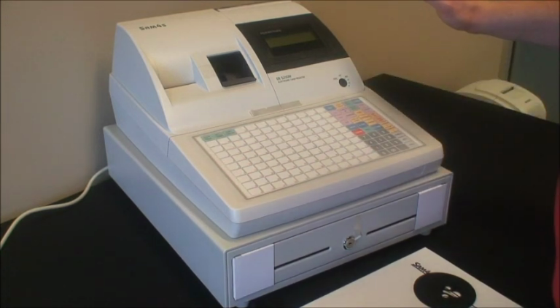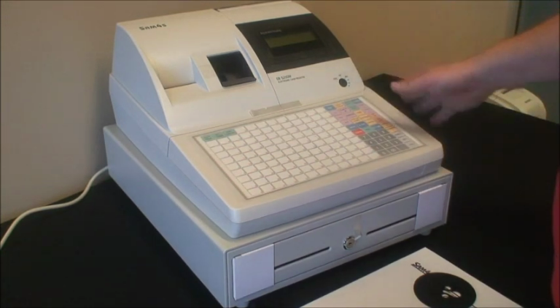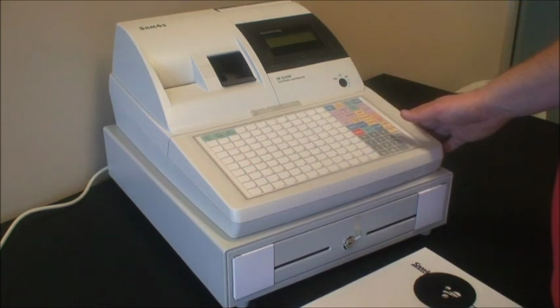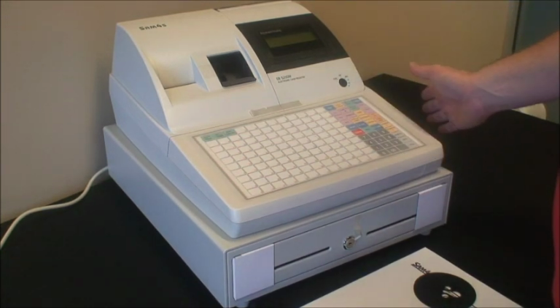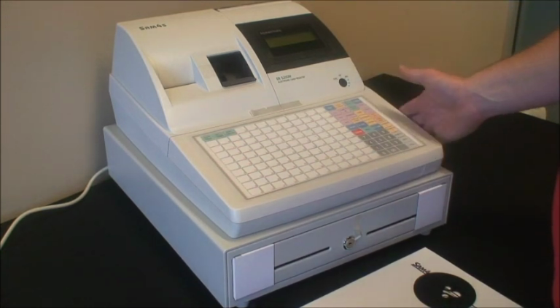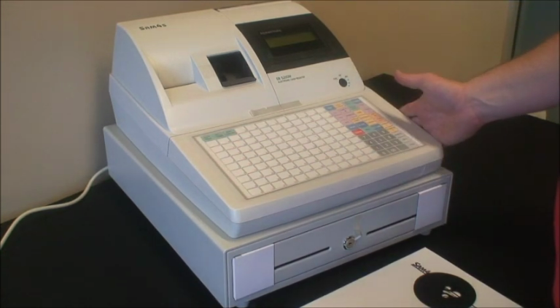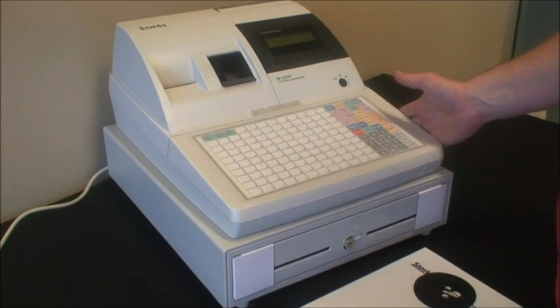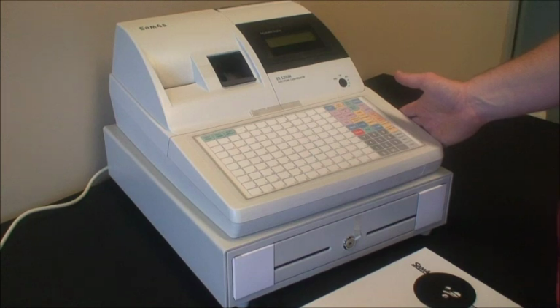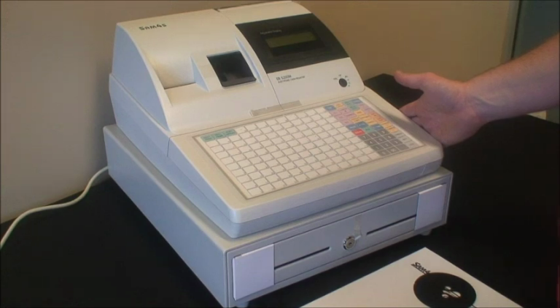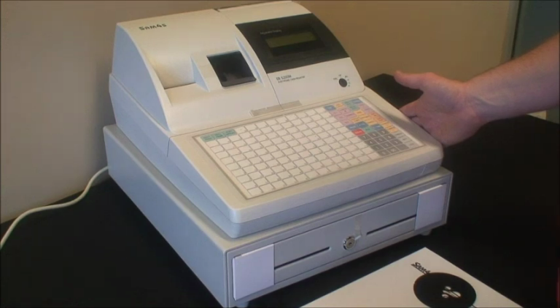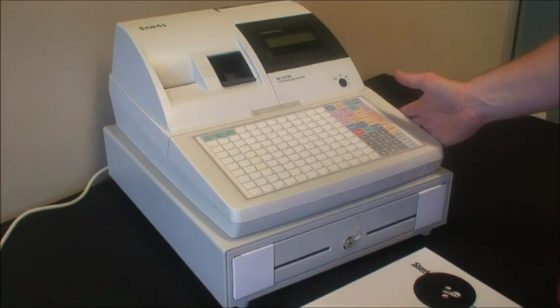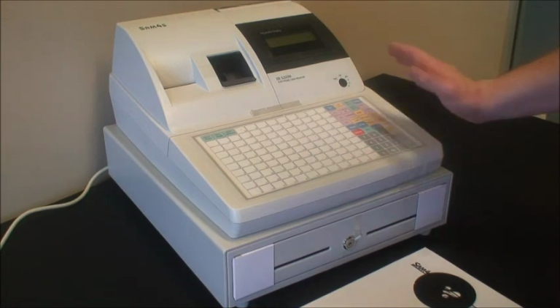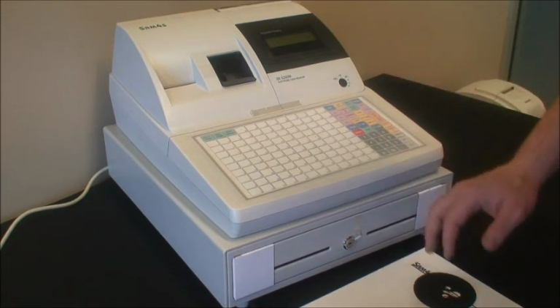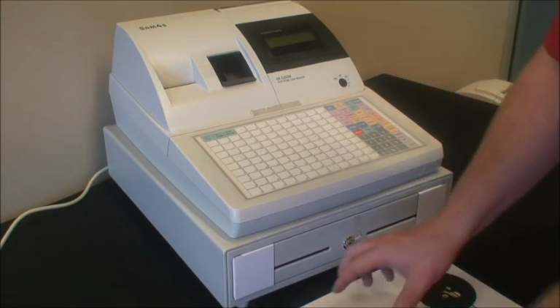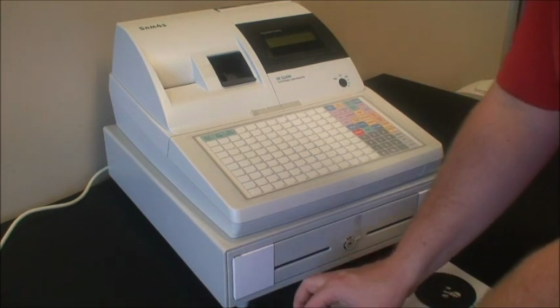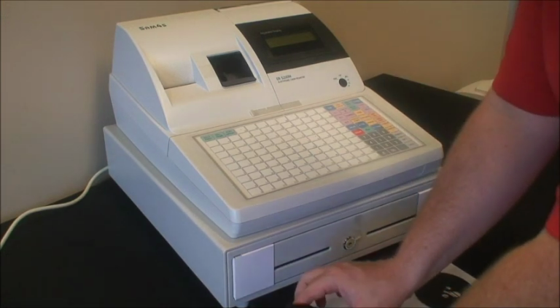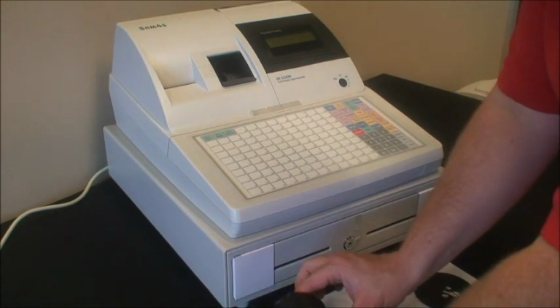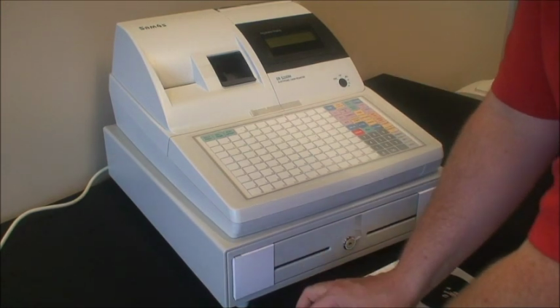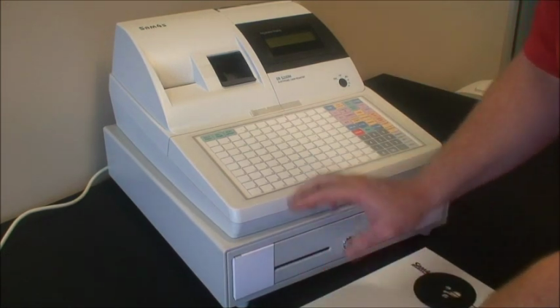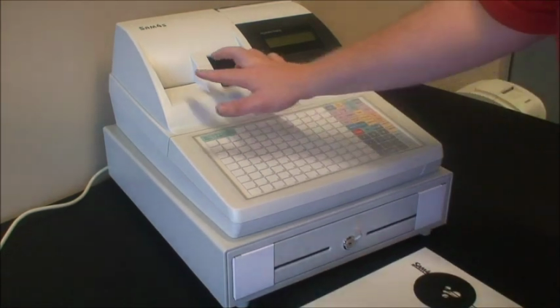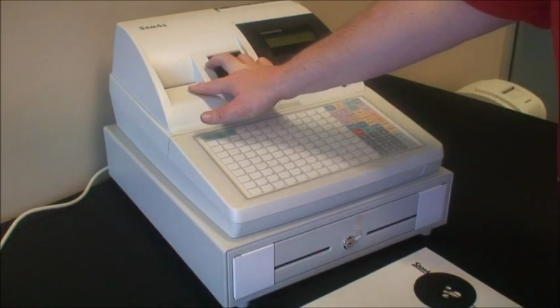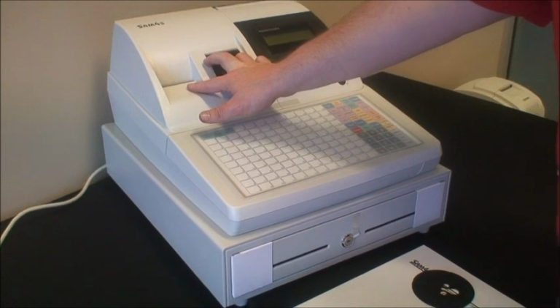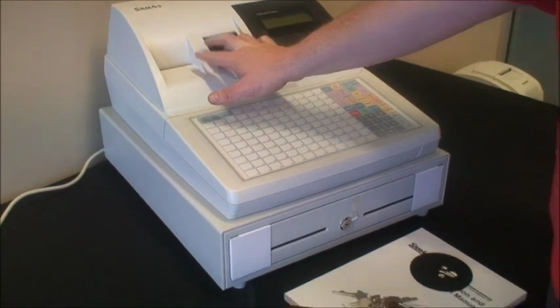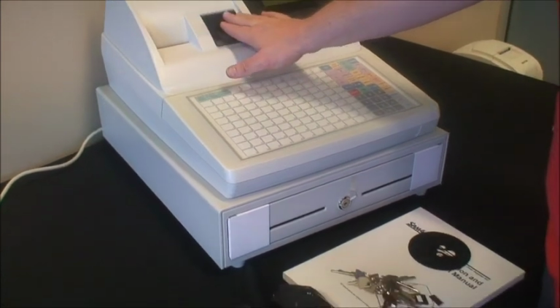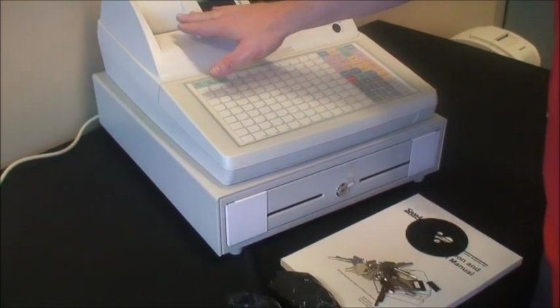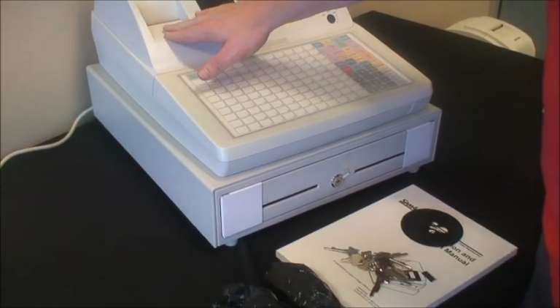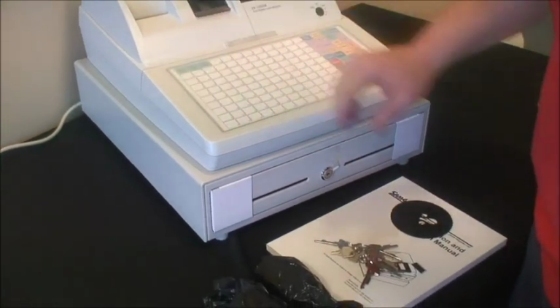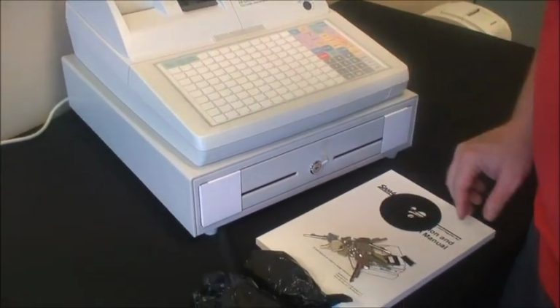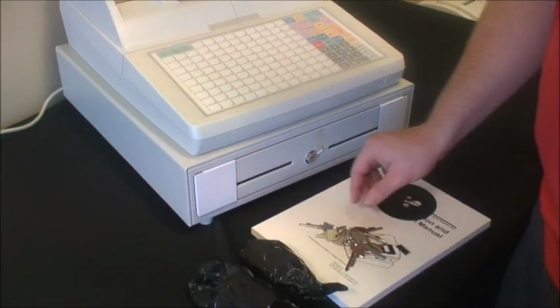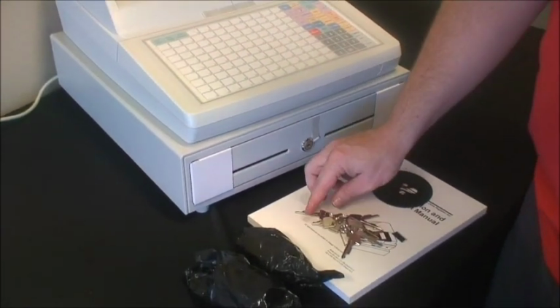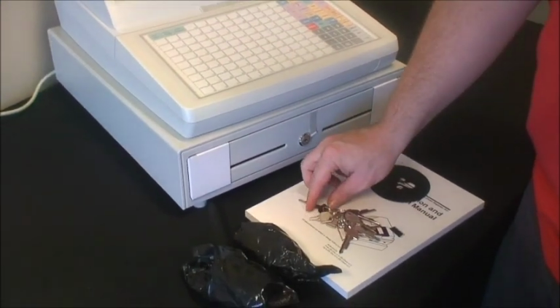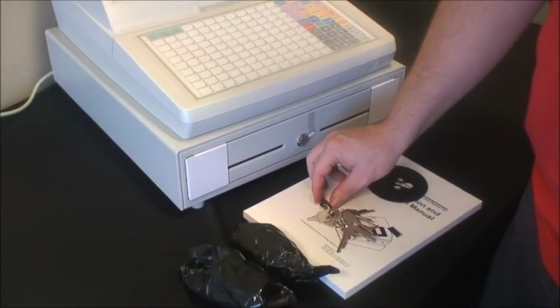In our box we have the machine, the ER5200. We have two rolls of paper. This is a two station machine — one journal printer, one receipt printer. We have our keys.